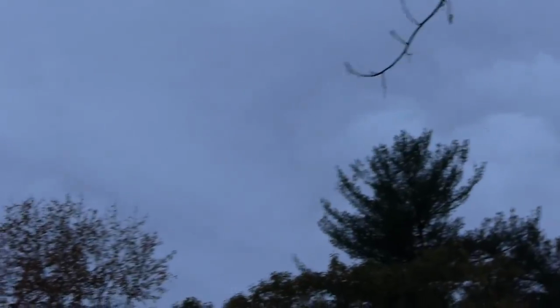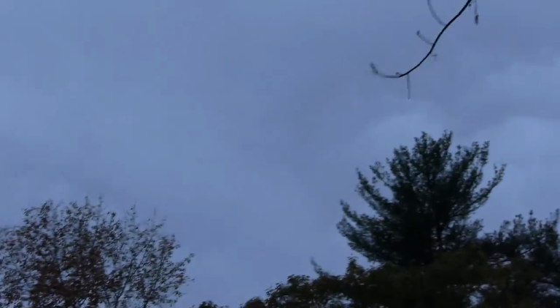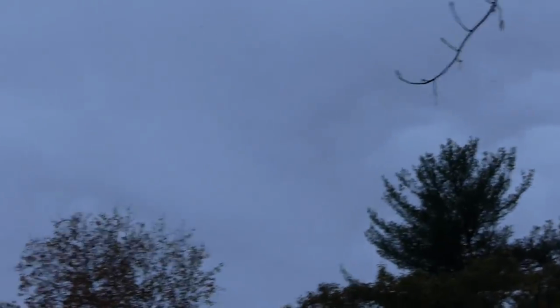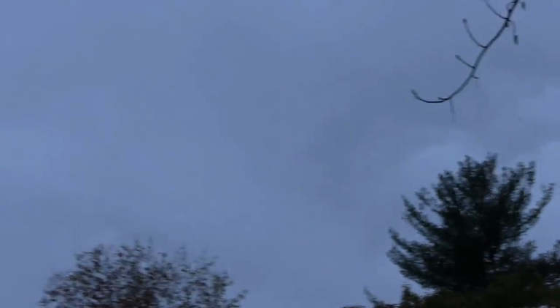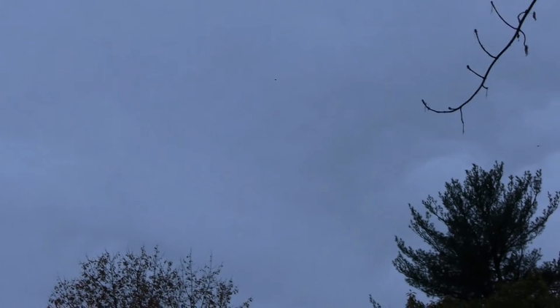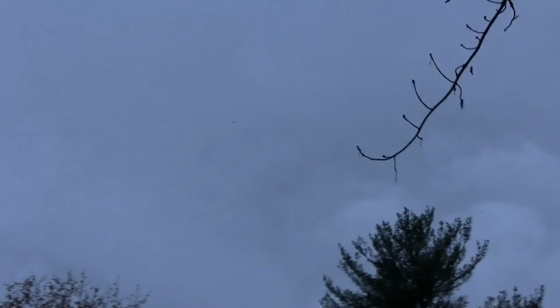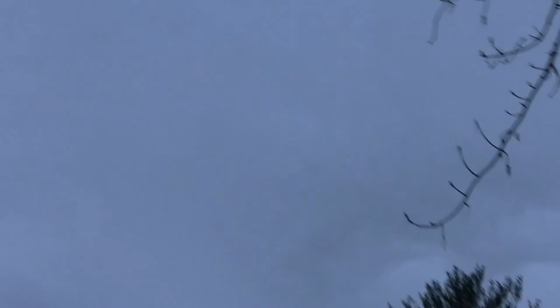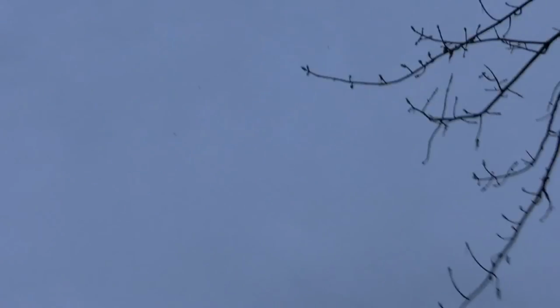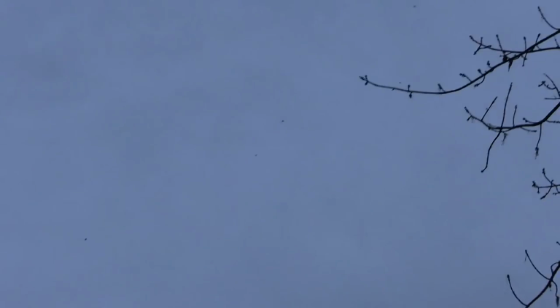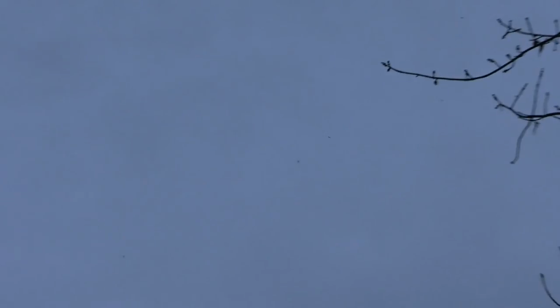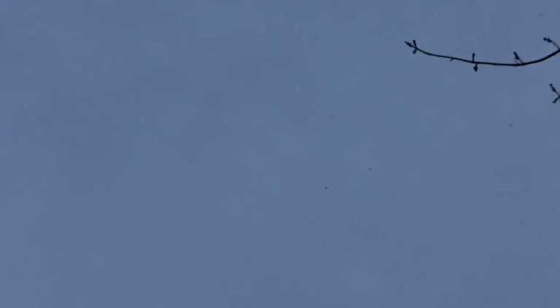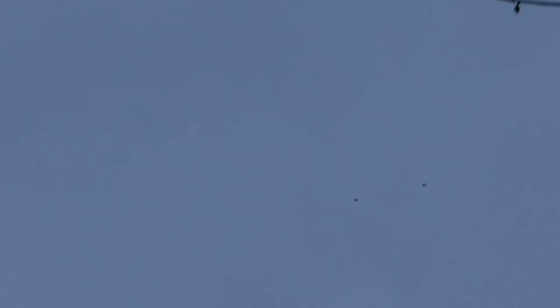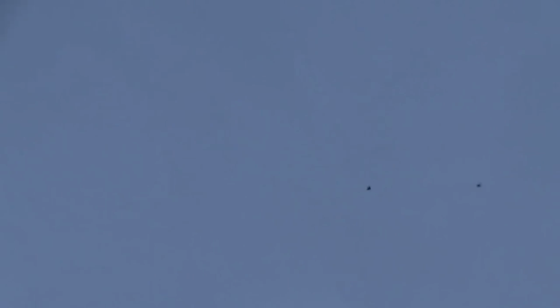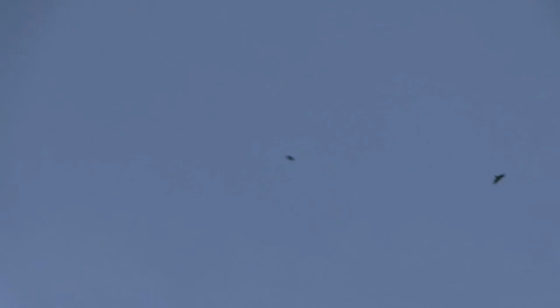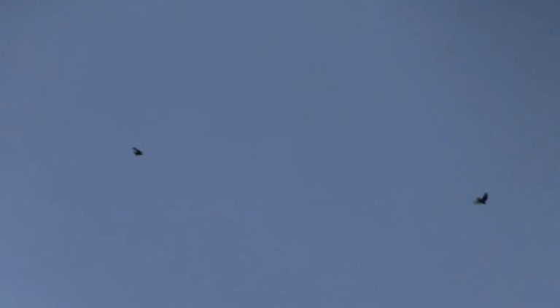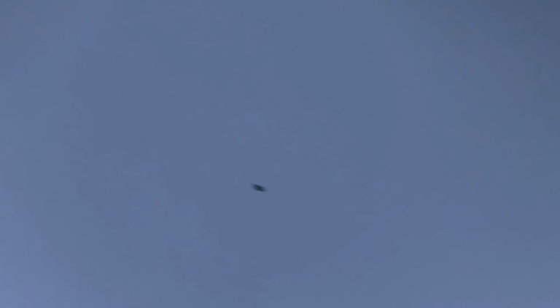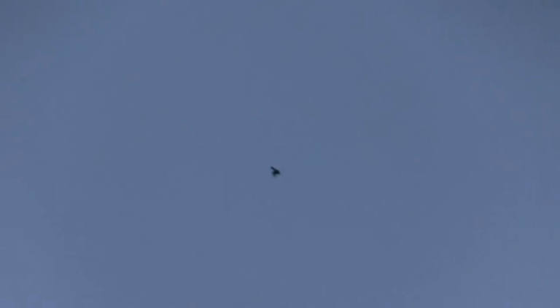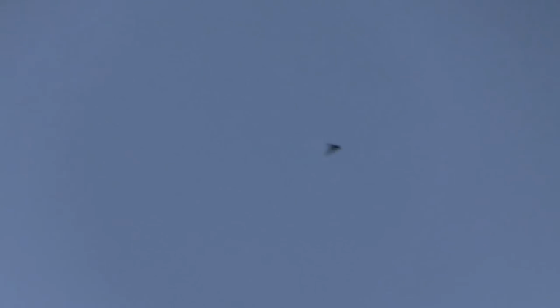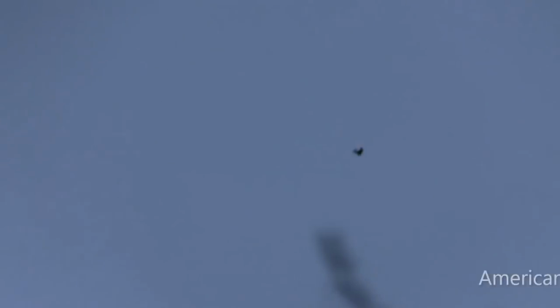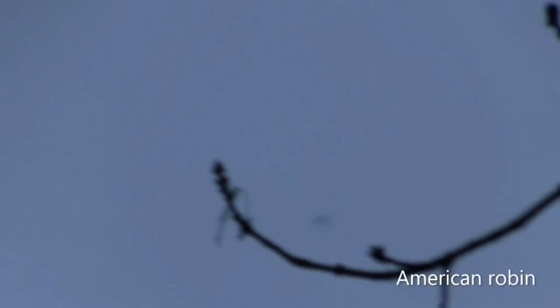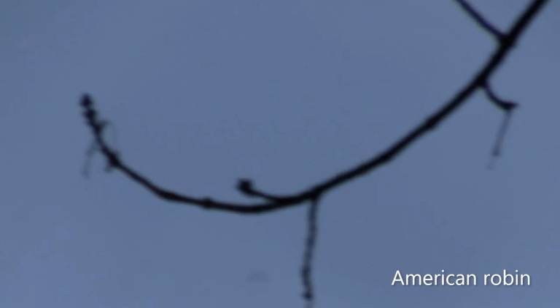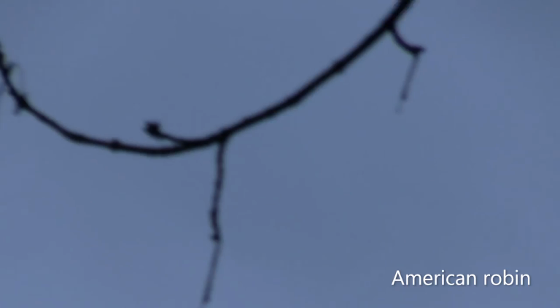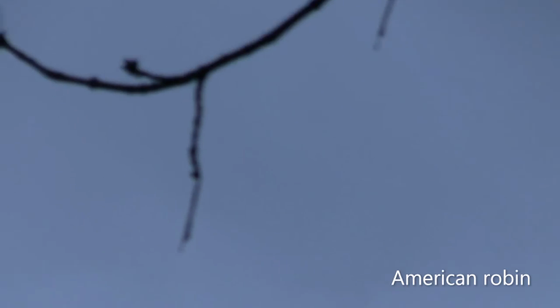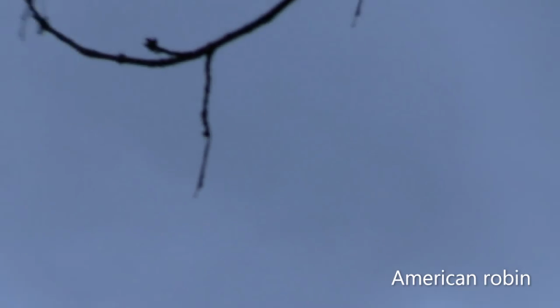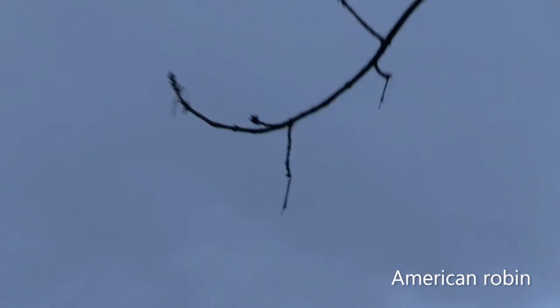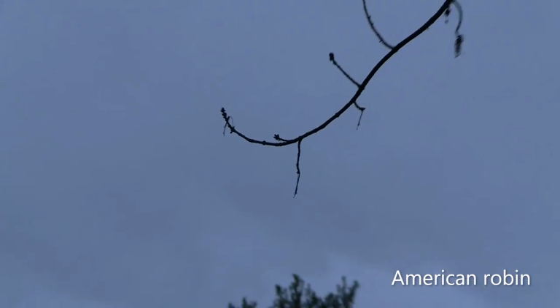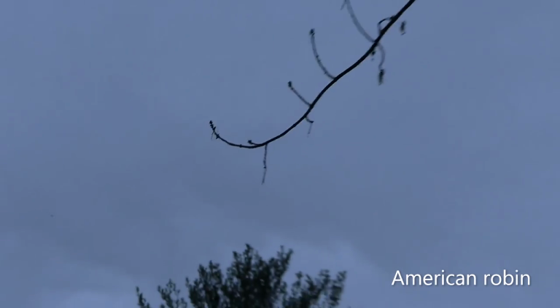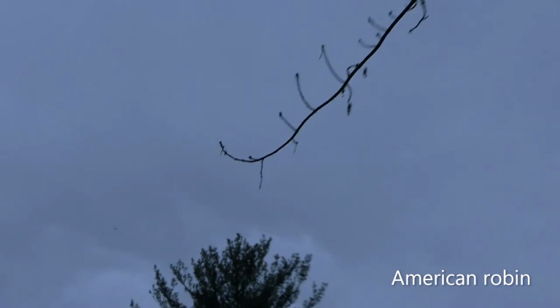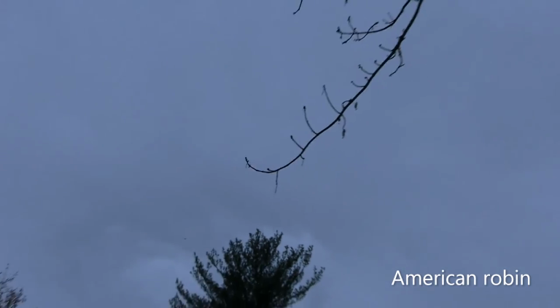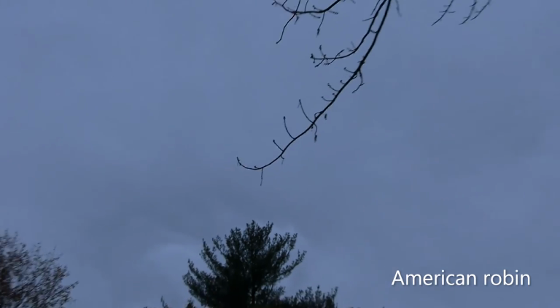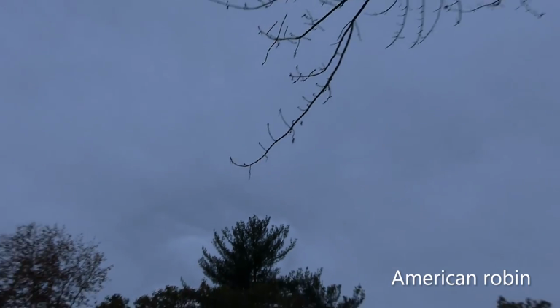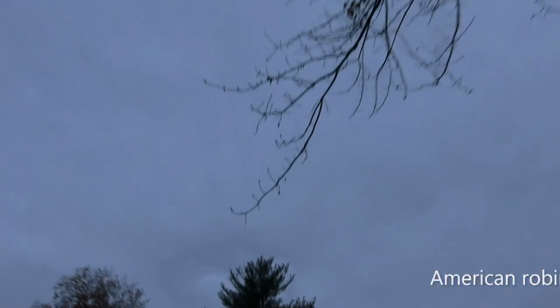Bunch of robins up there migrating. Migrating robins — and it's out of focus on the smallest branch on the whole tree.